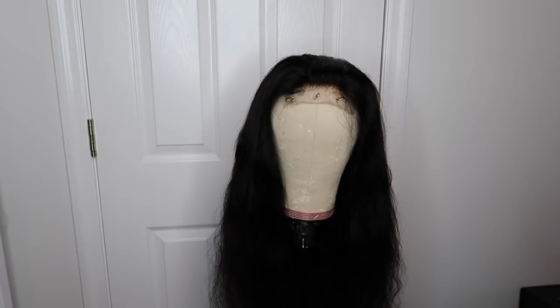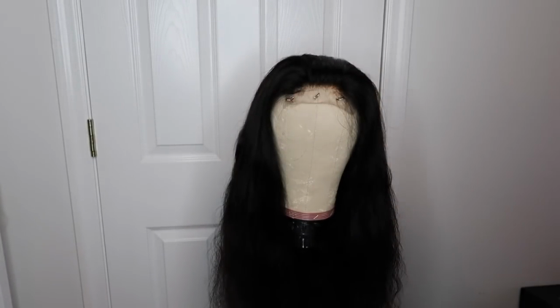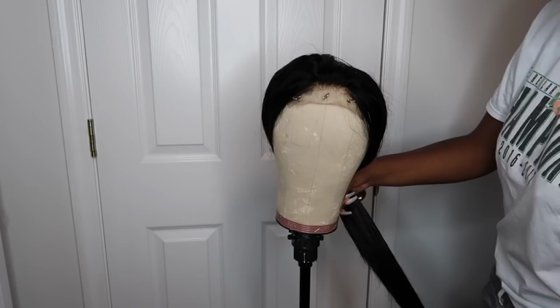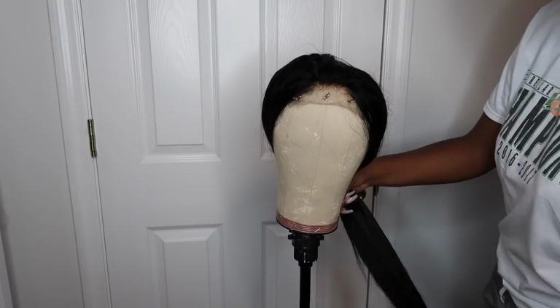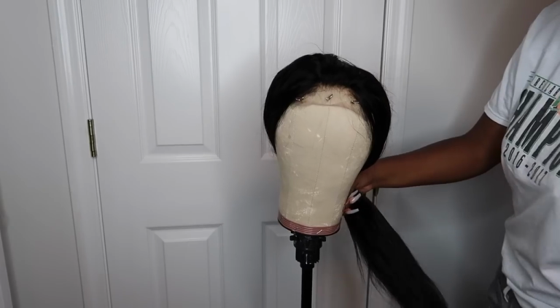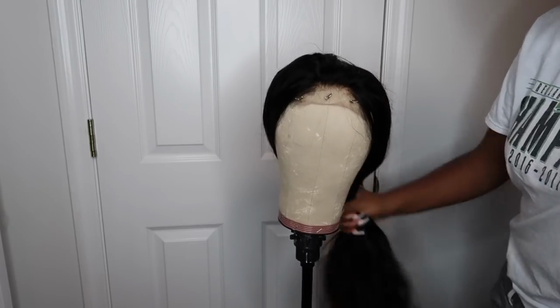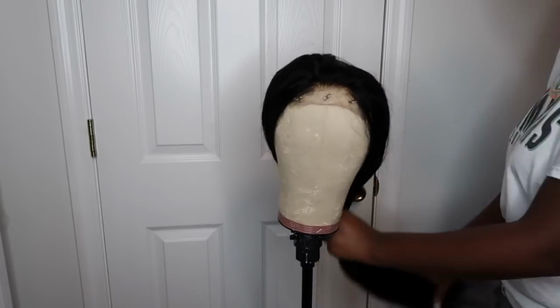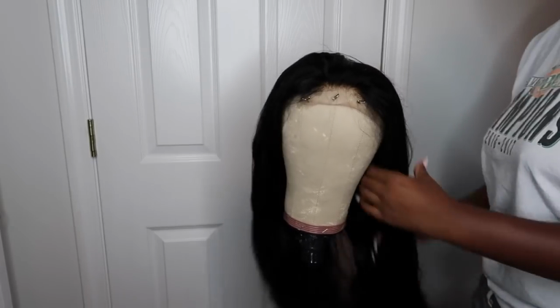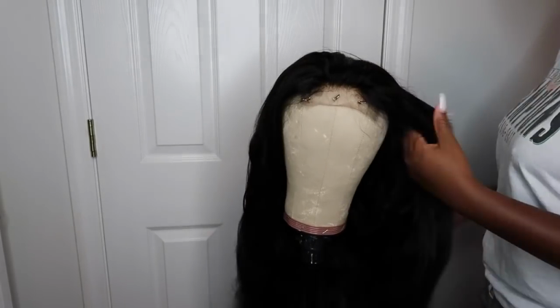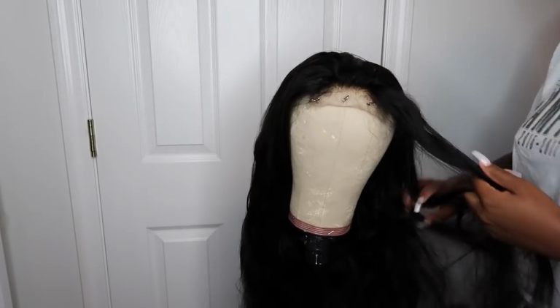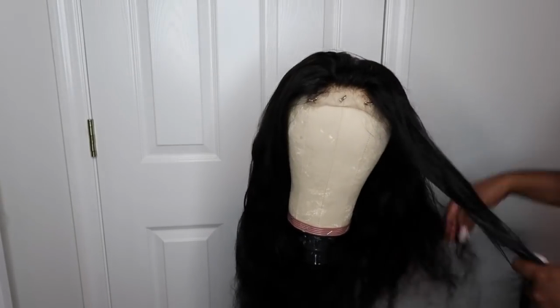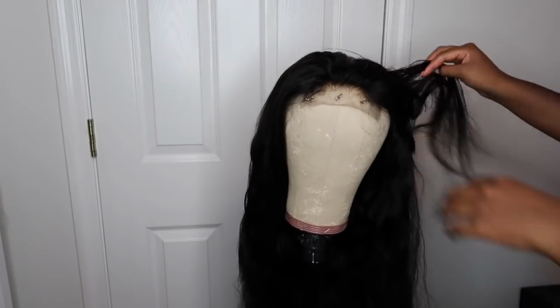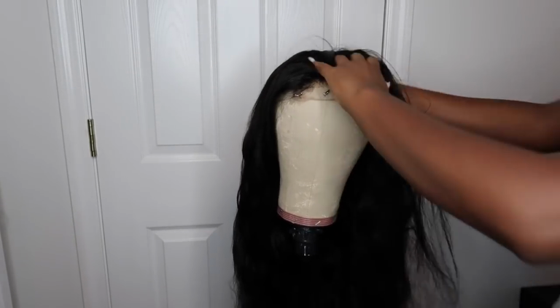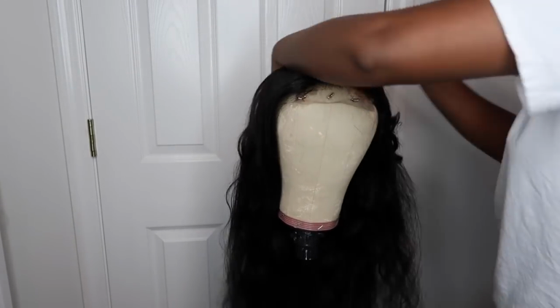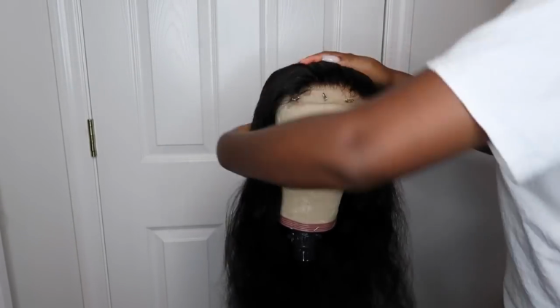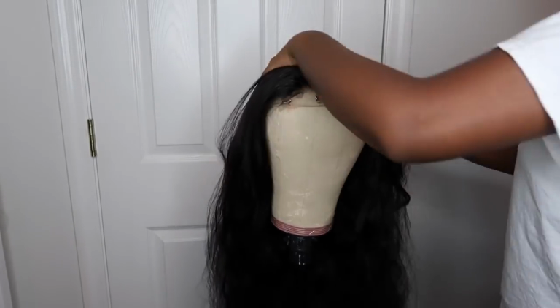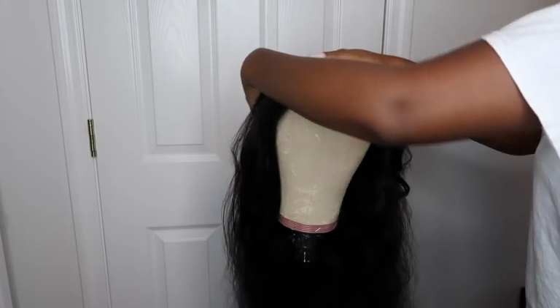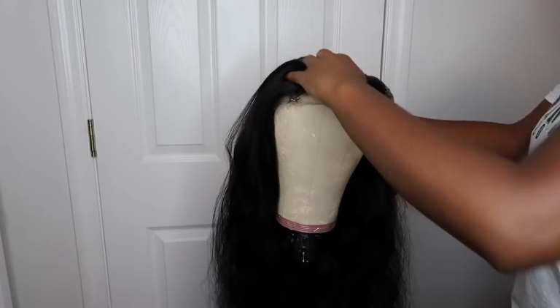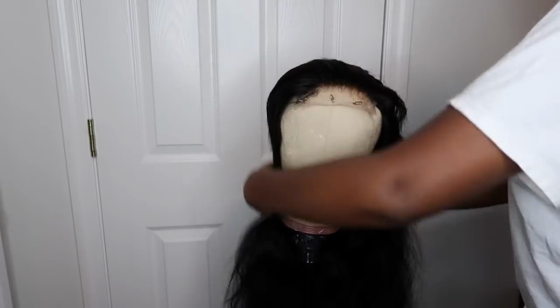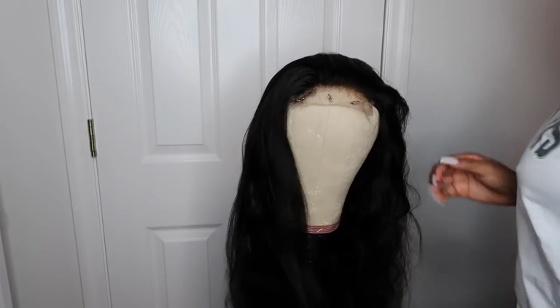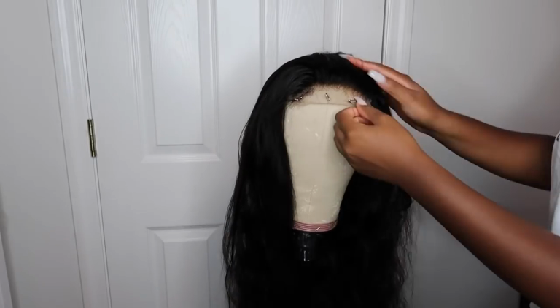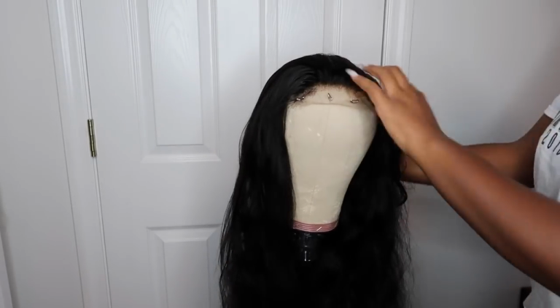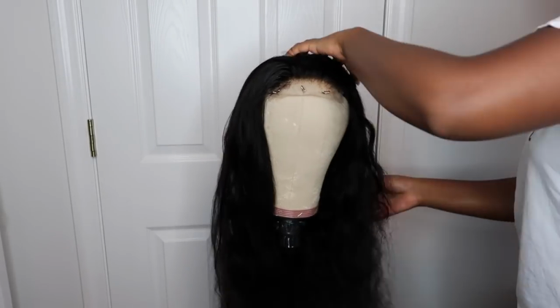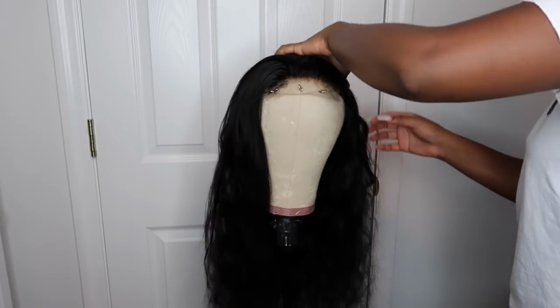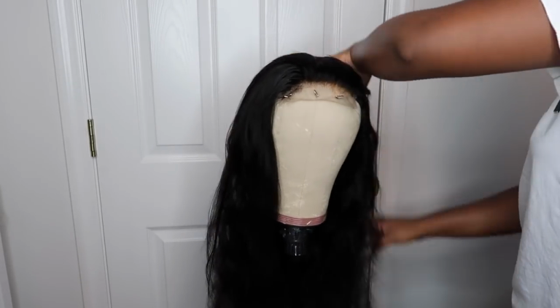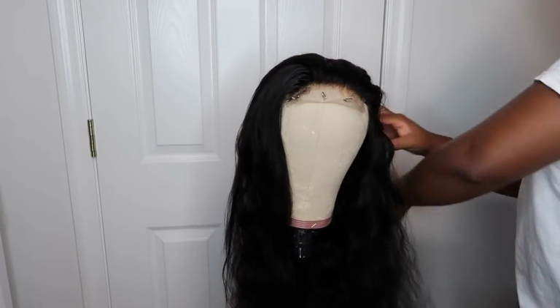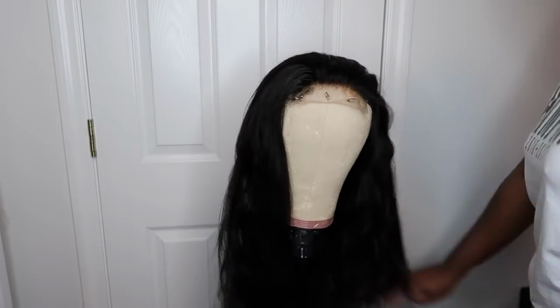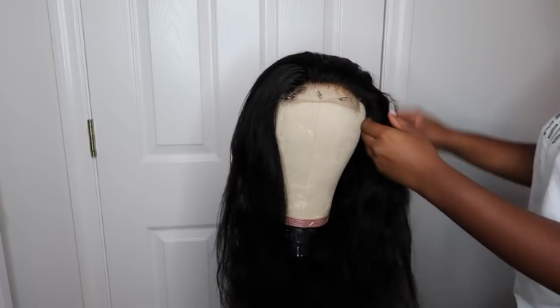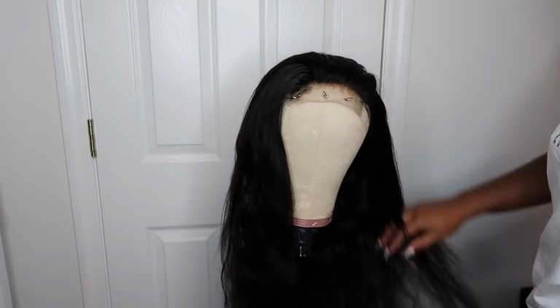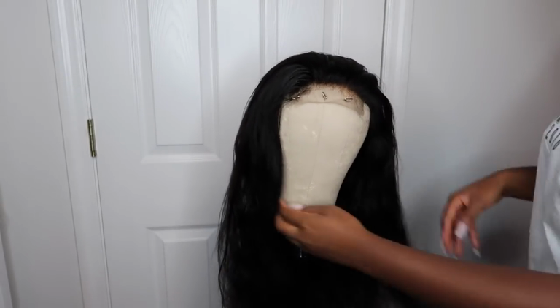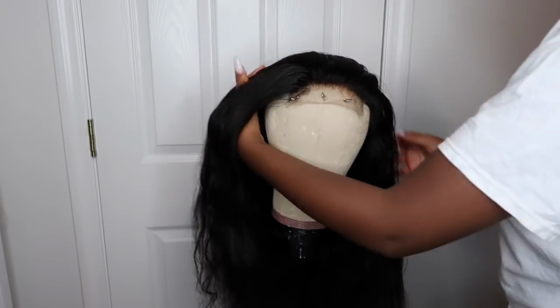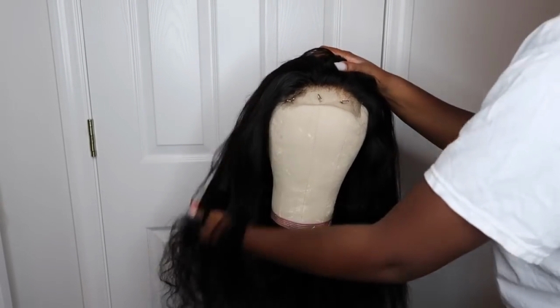The hair that I'm rocking in this video is from Sunbird Hair. I have their Peruvian body wave hair. I have 2 bundles of 24 inches, a 22 inch bundle, and a 20 inch closure.